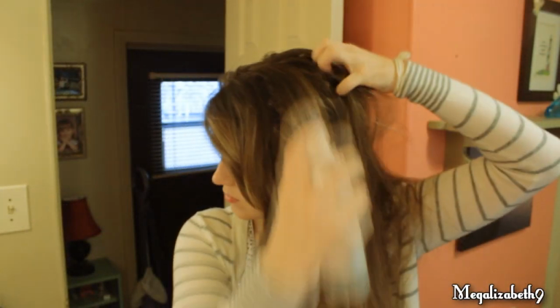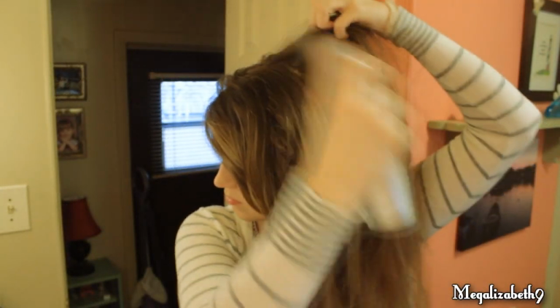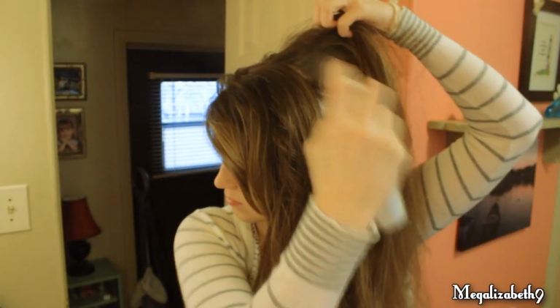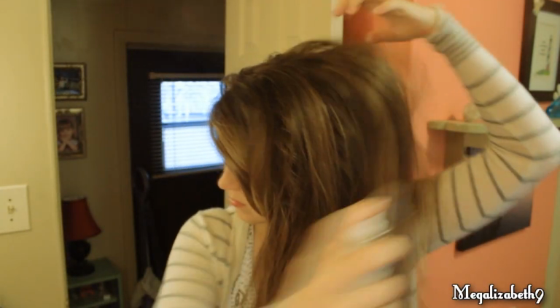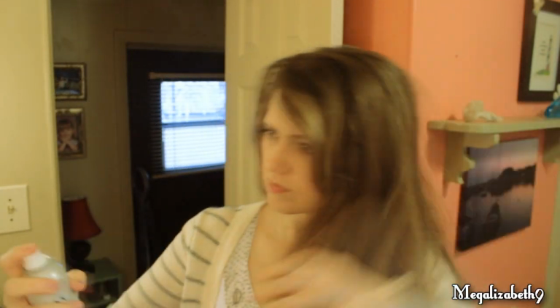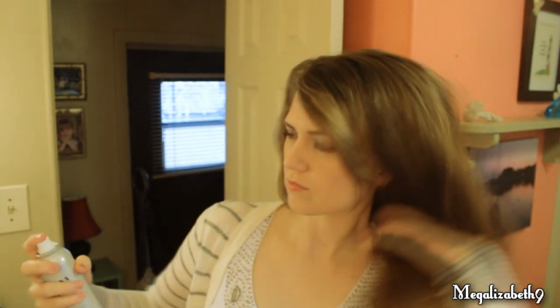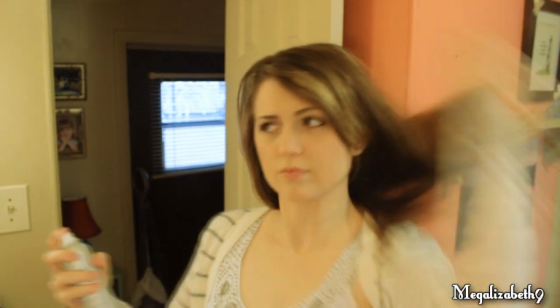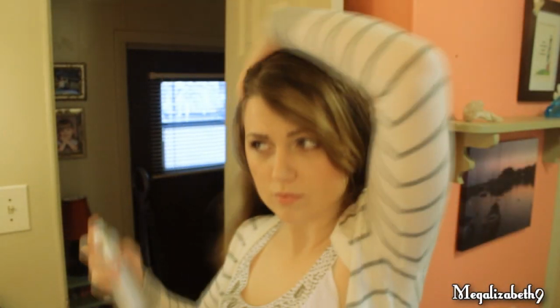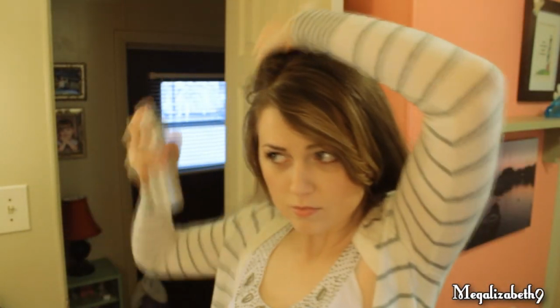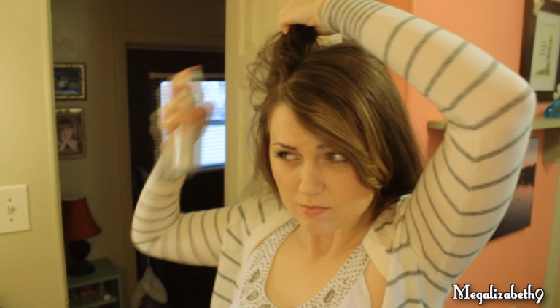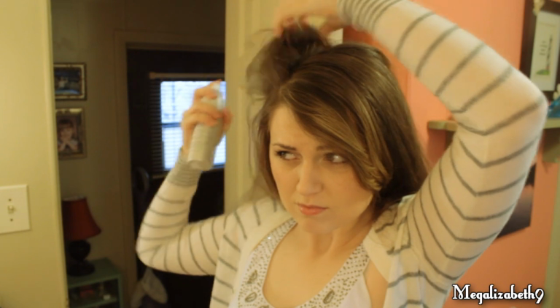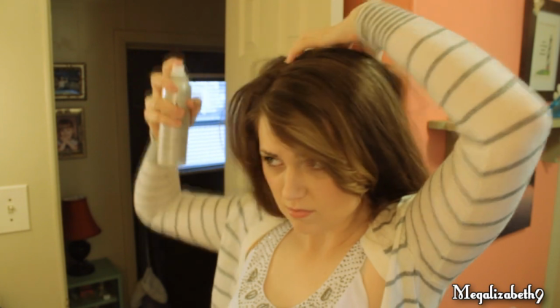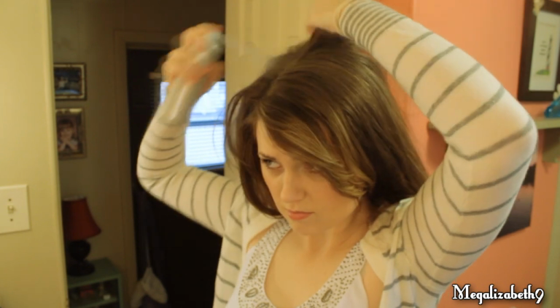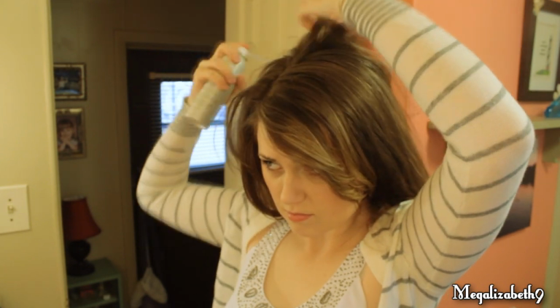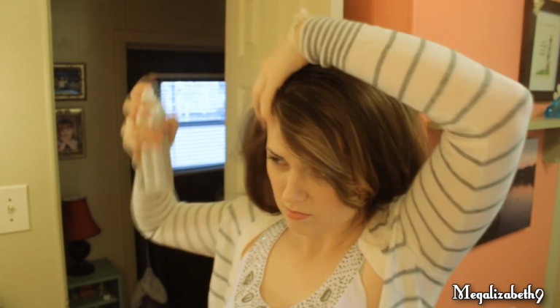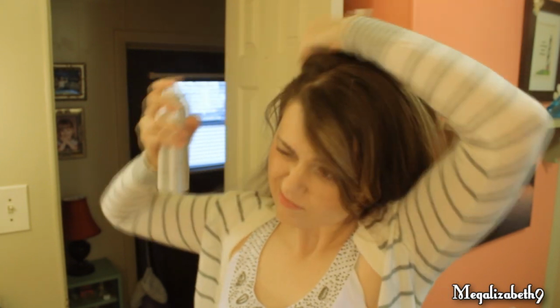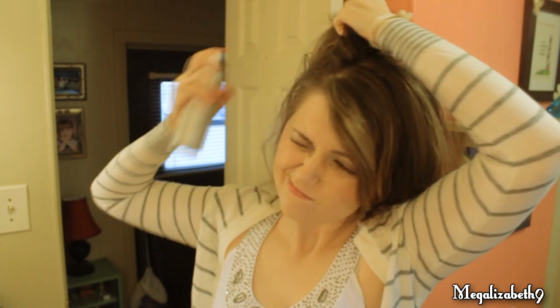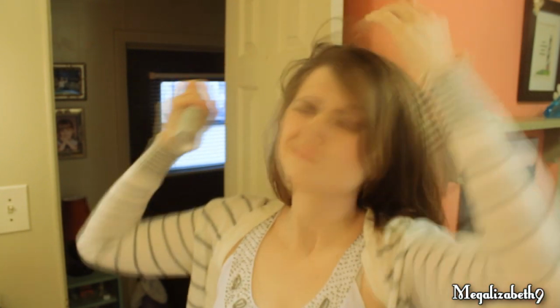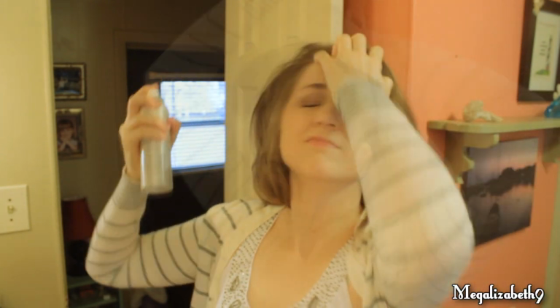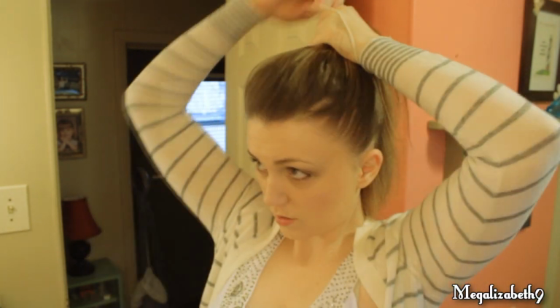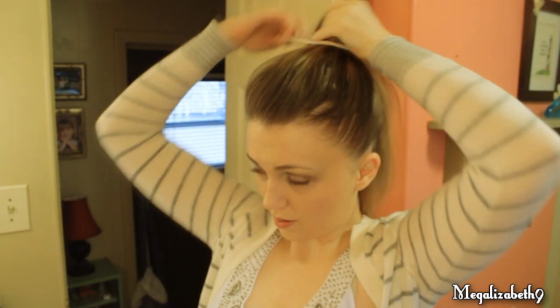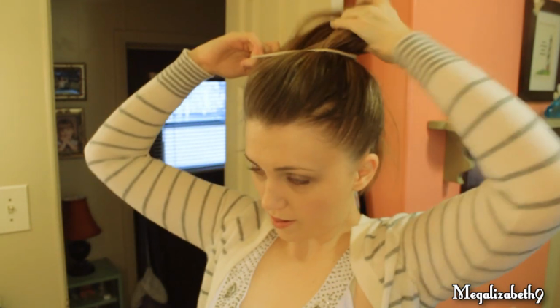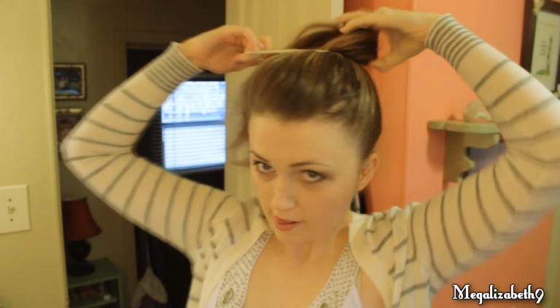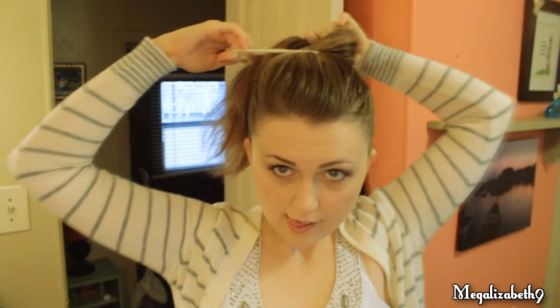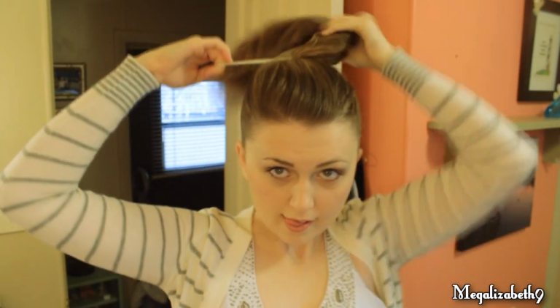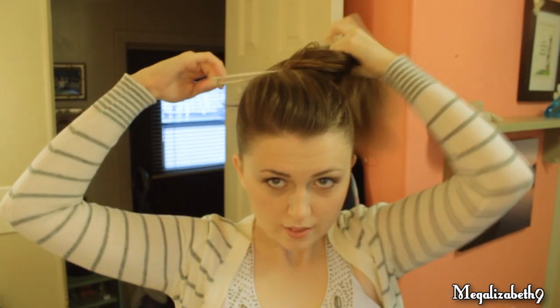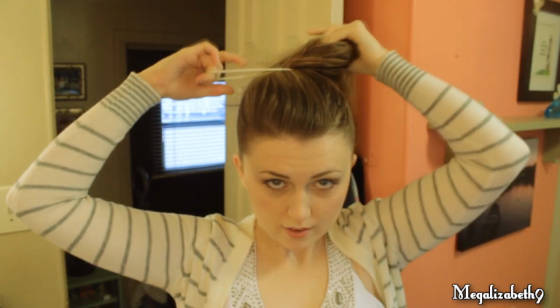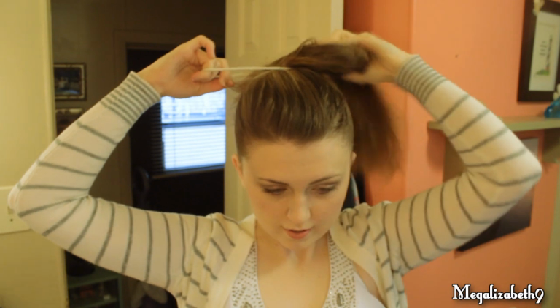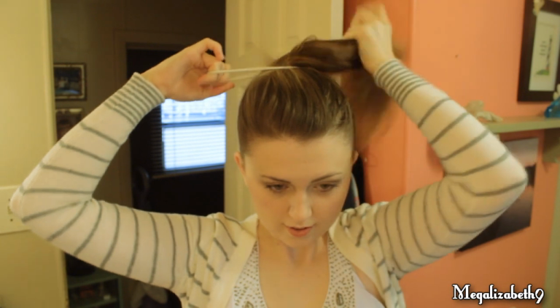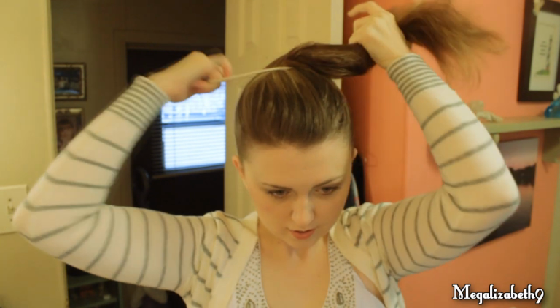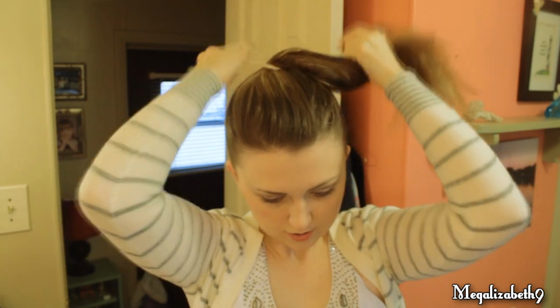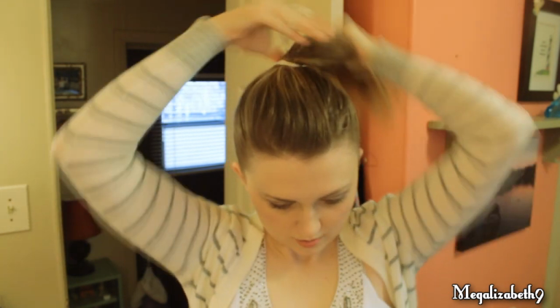I'm going to start out with dry shampoo all through my roots so that I don't look greasy. And then just put your hair up in a high ponytail.